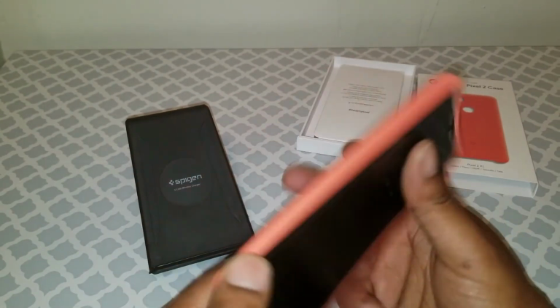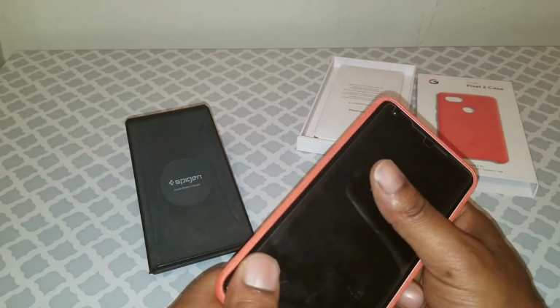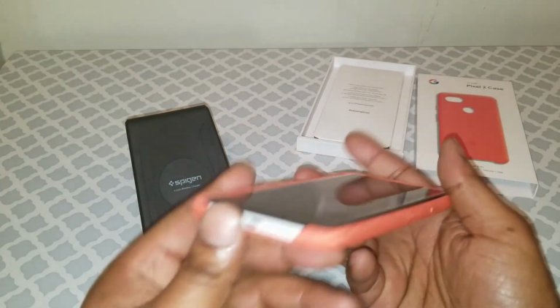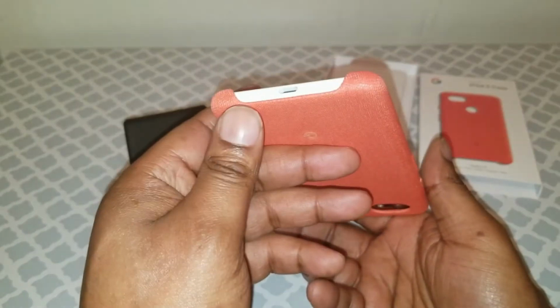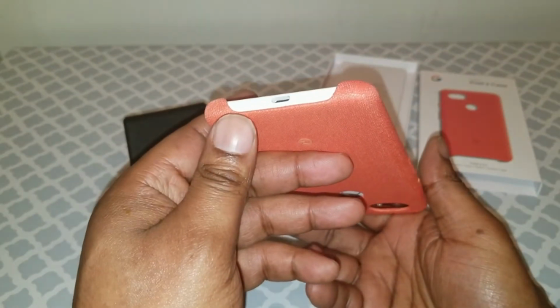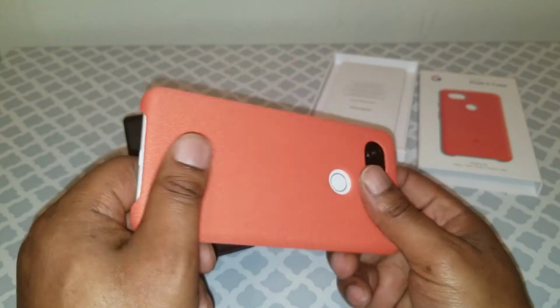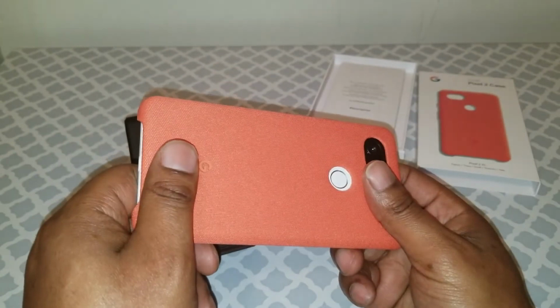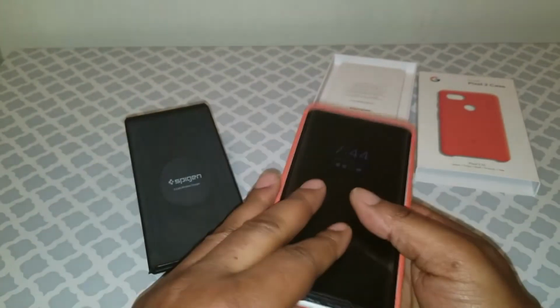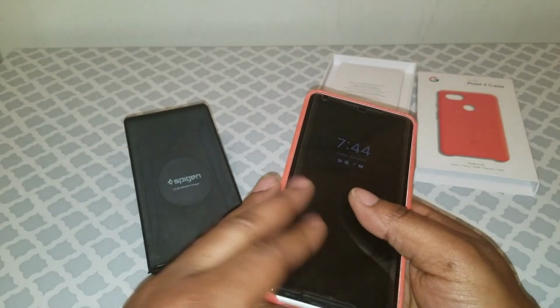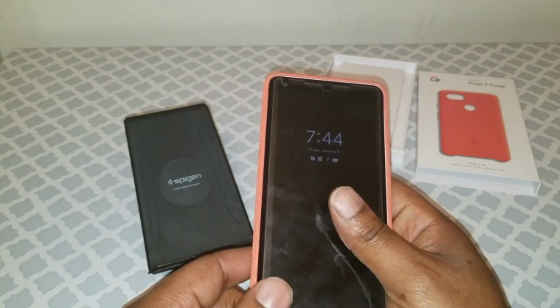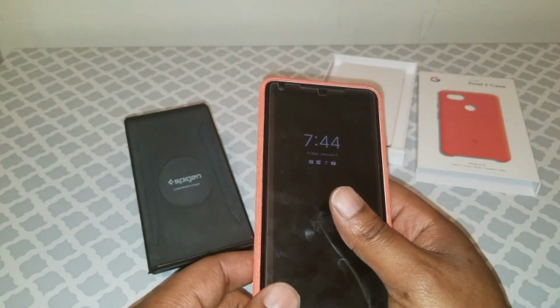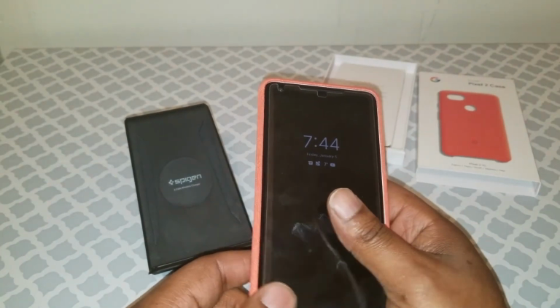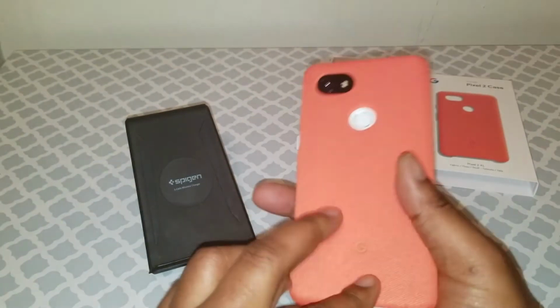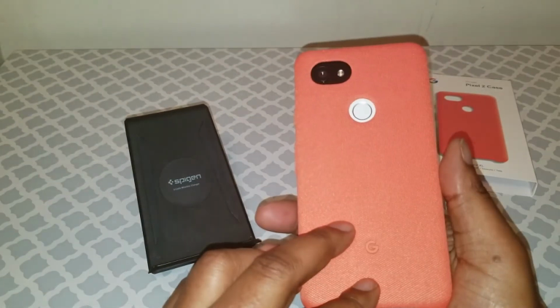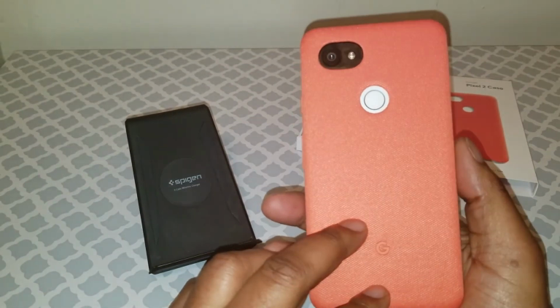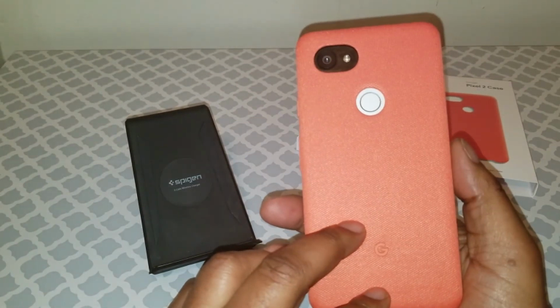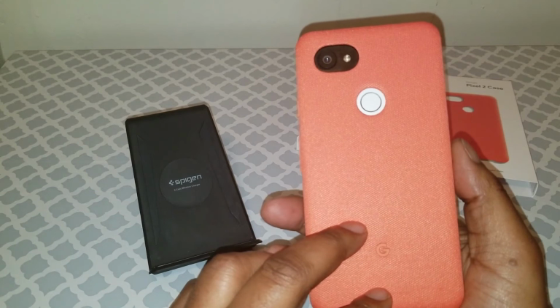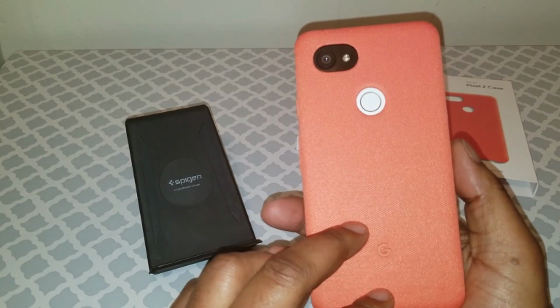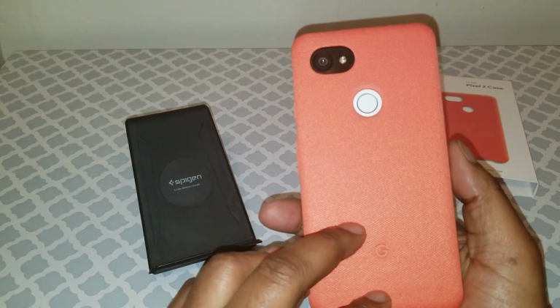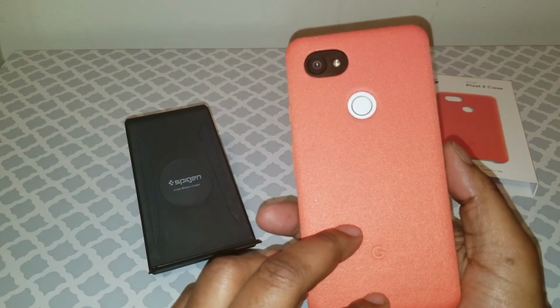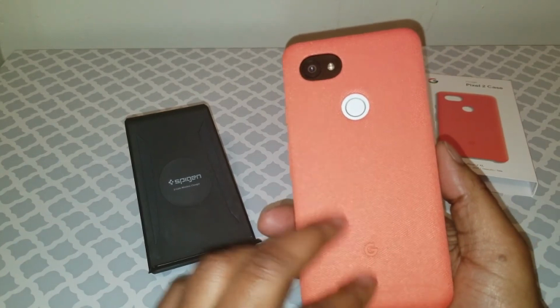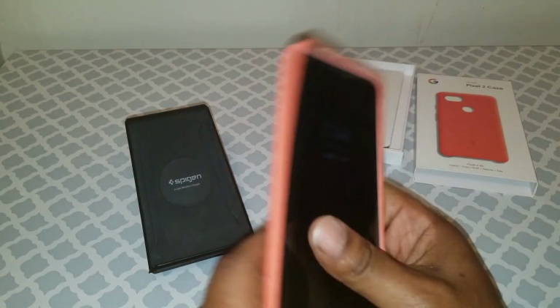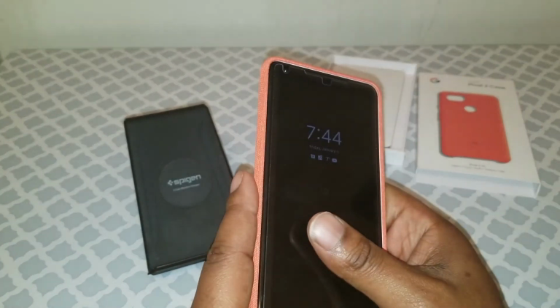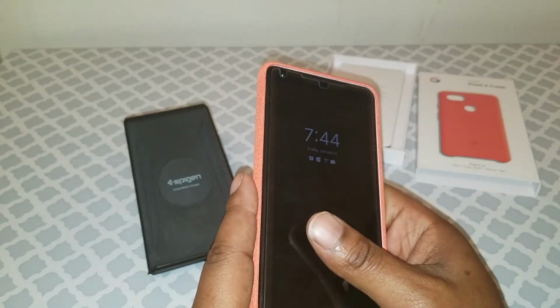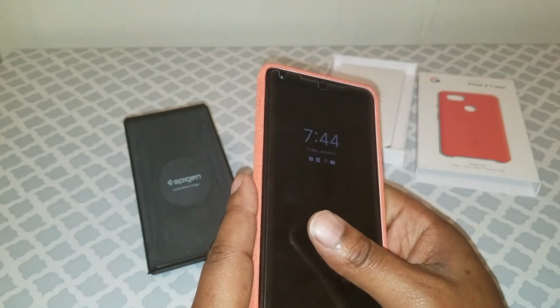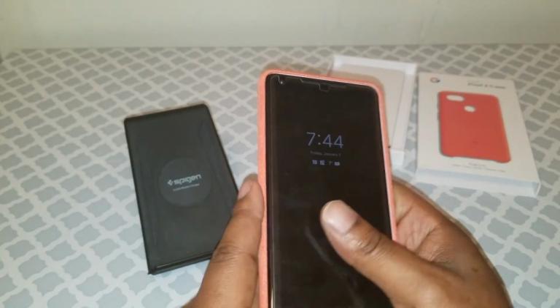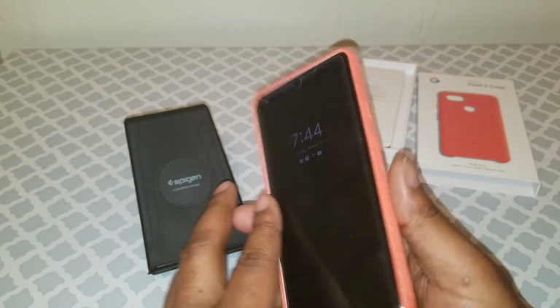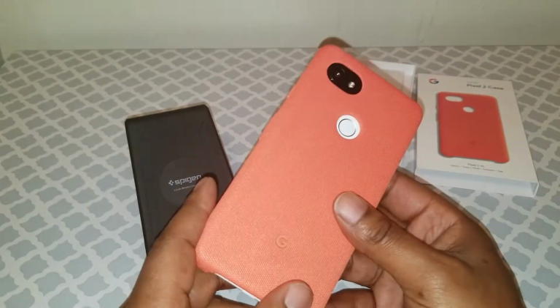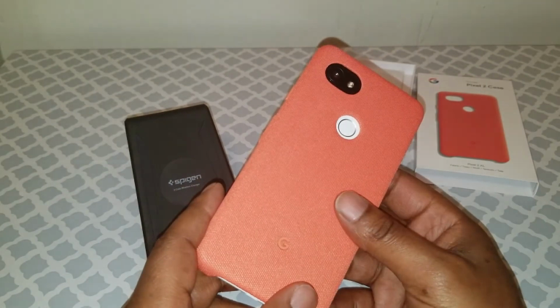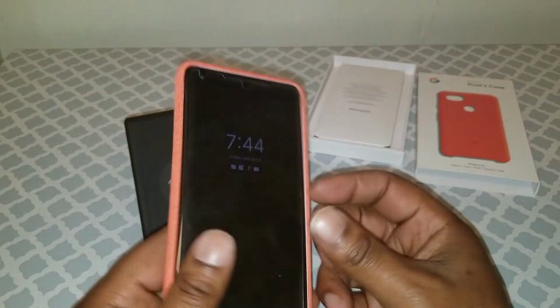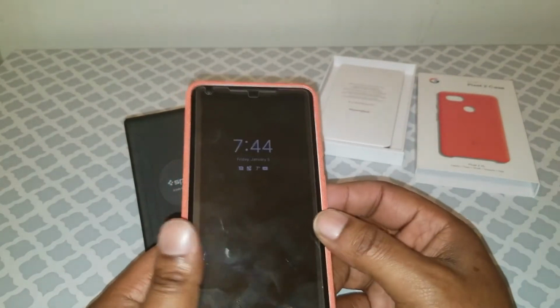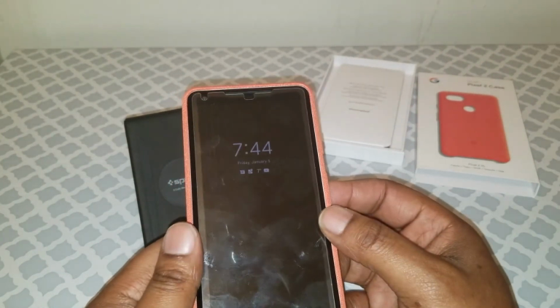It's all good though. That's a little quick unboxing — first, second, and third impressions — on the official coral case for the Pixel 2 XL.